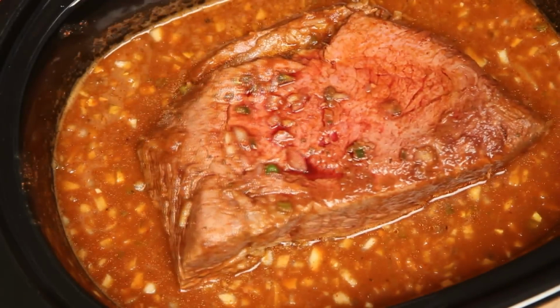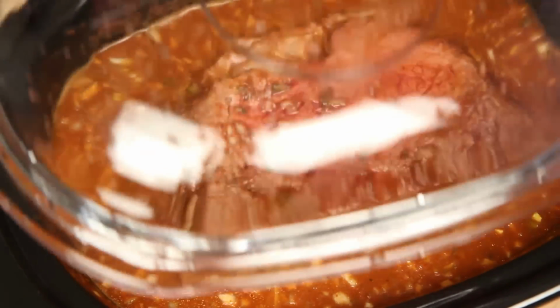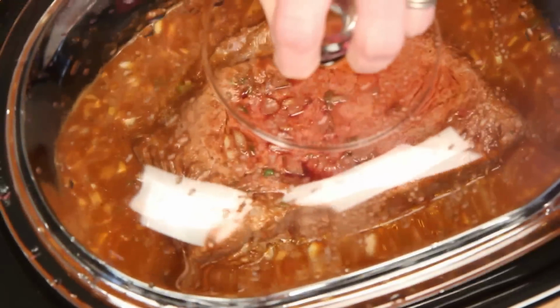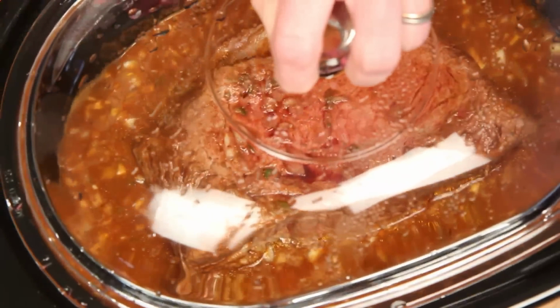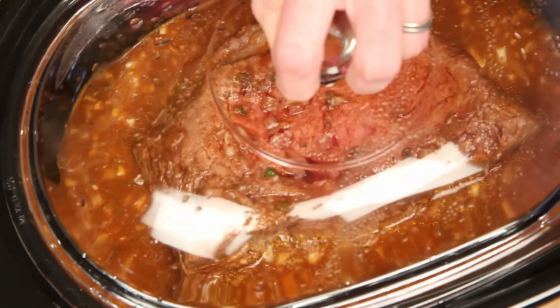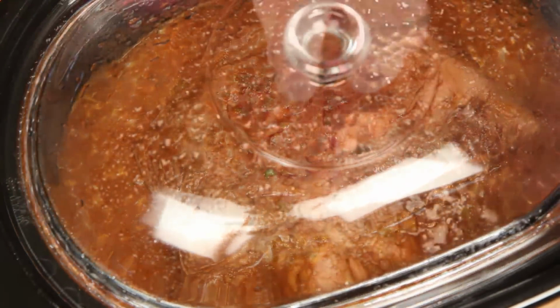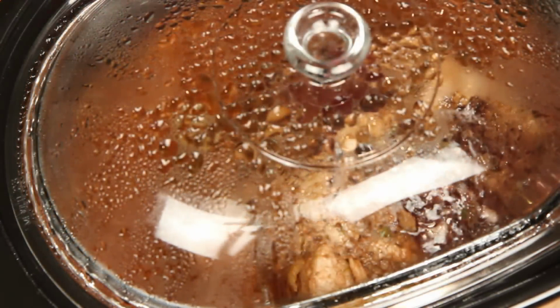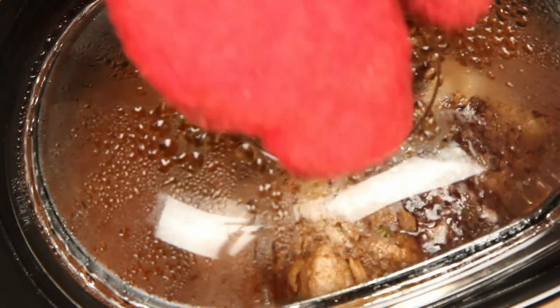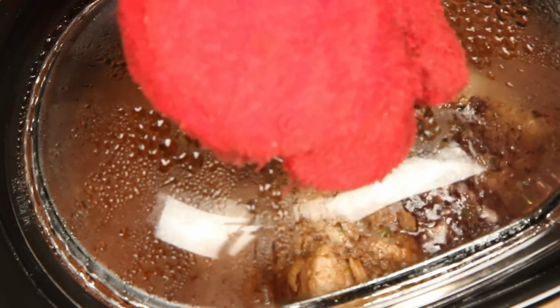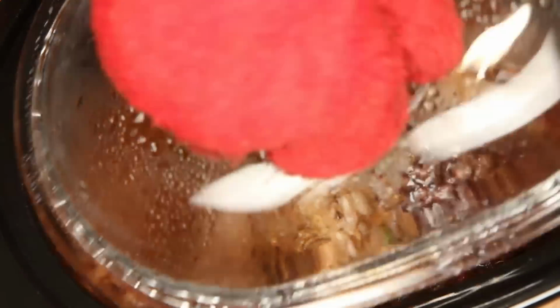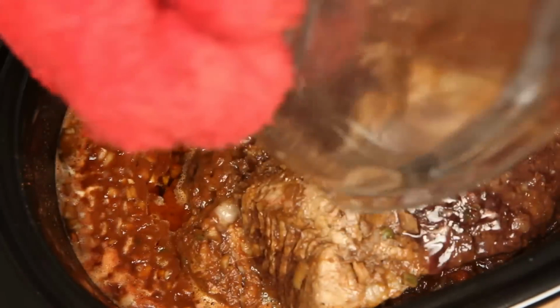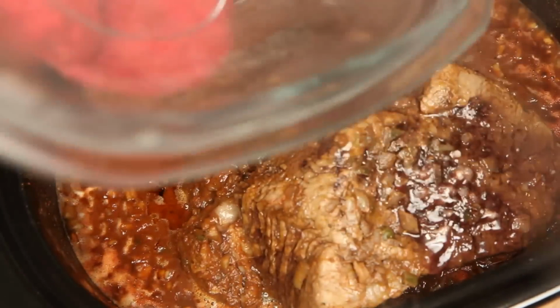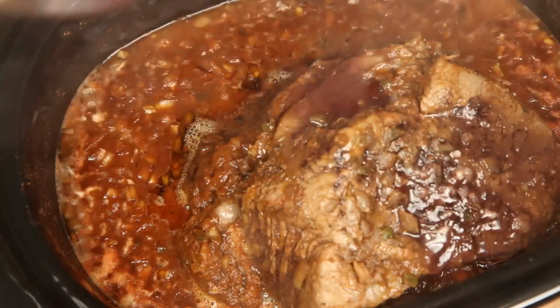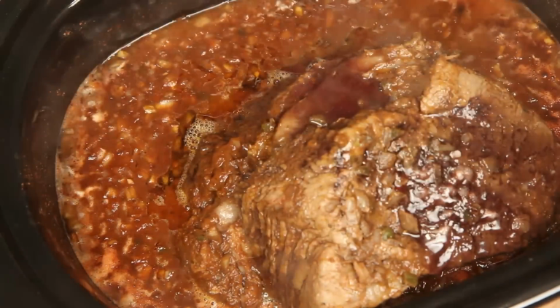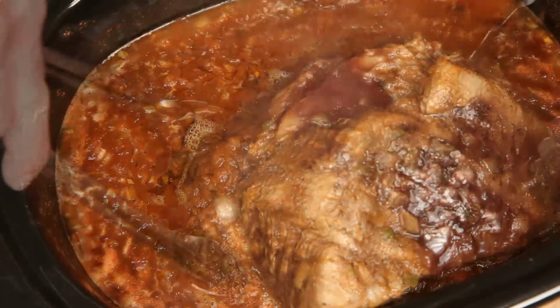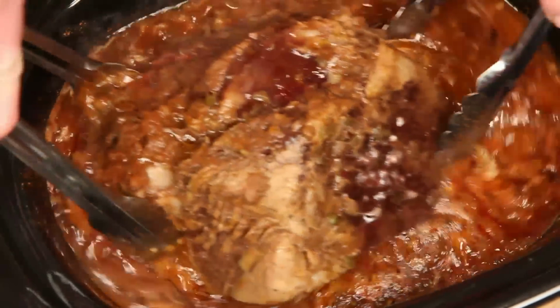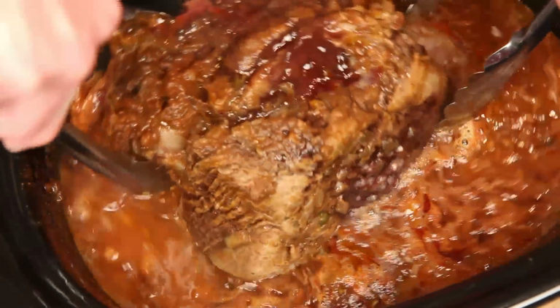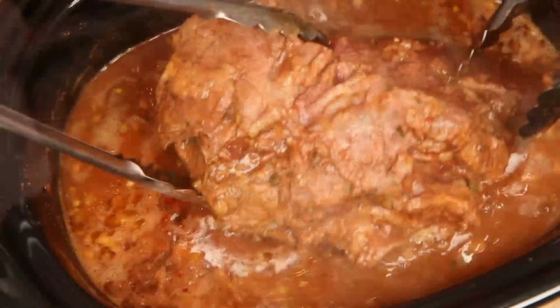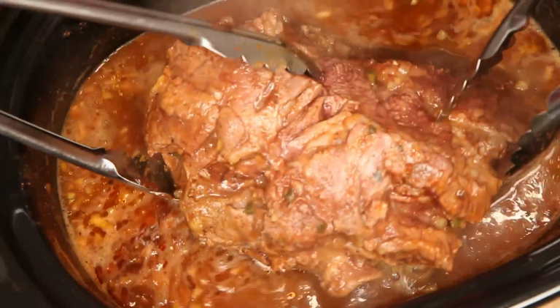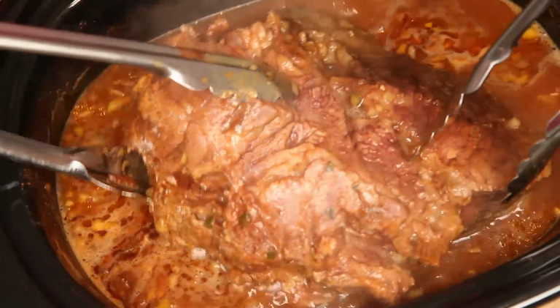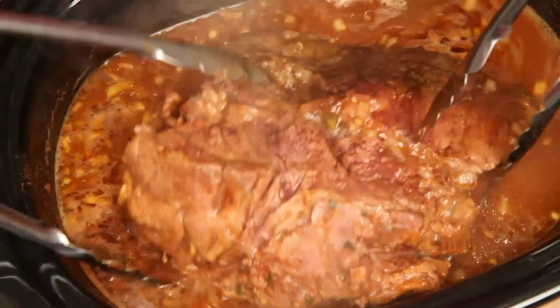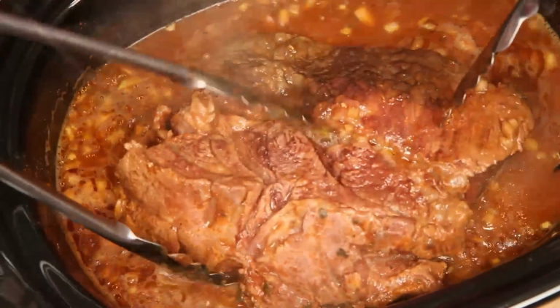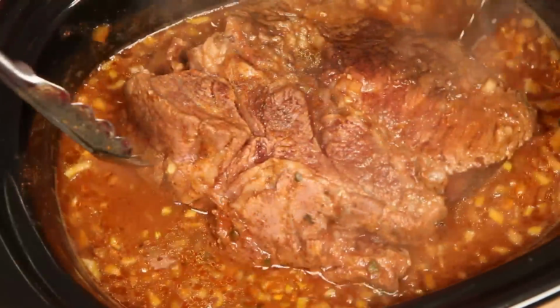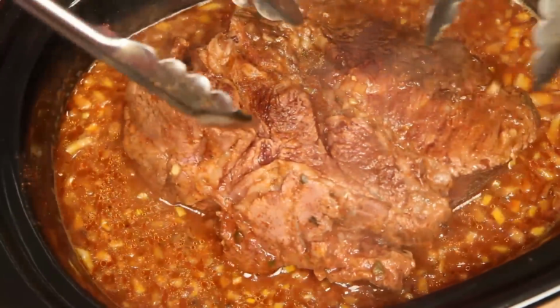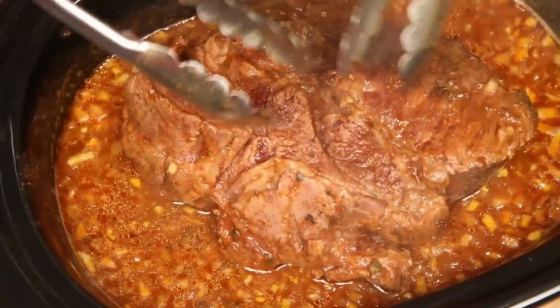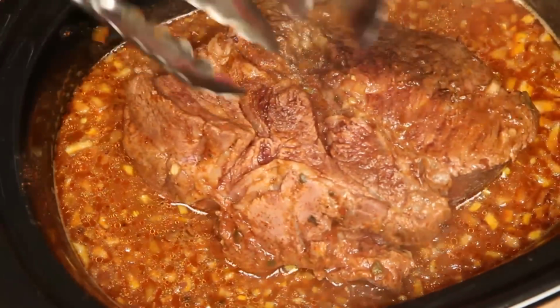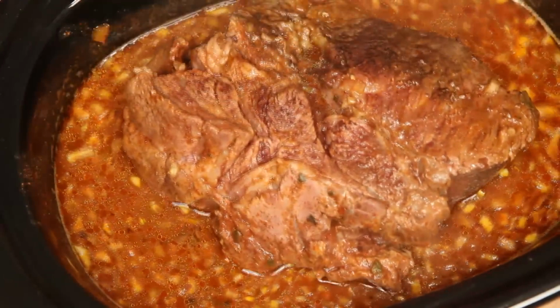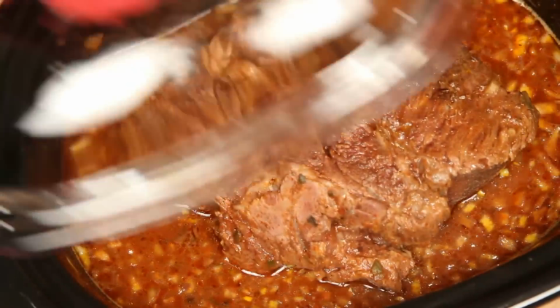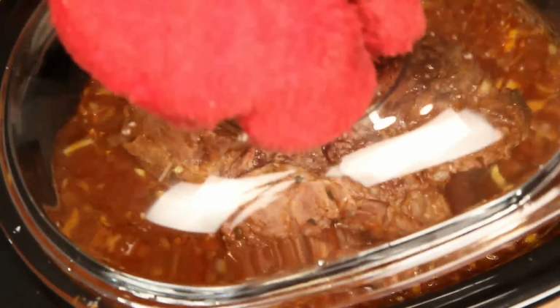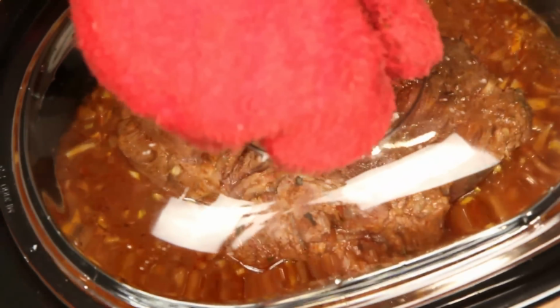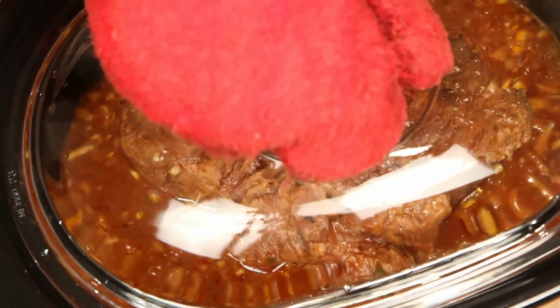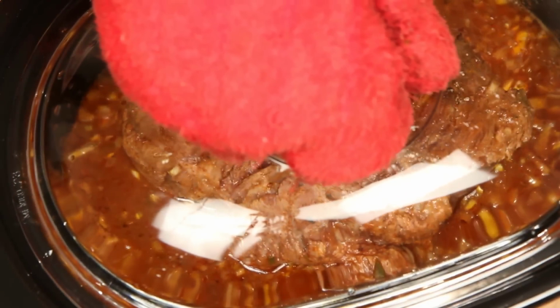Cover it back up and let it go another two to three hours. Oh, now things are looking pretty happy in here. Cover again and let it go for a total cooking time of about eight hours.